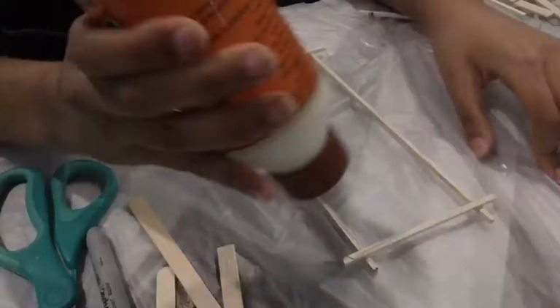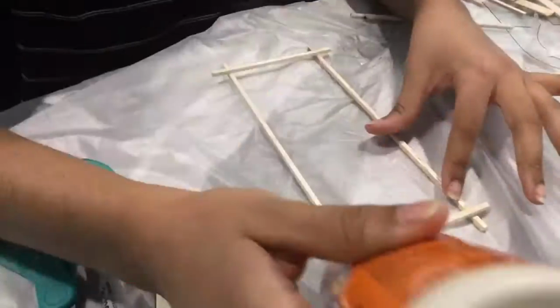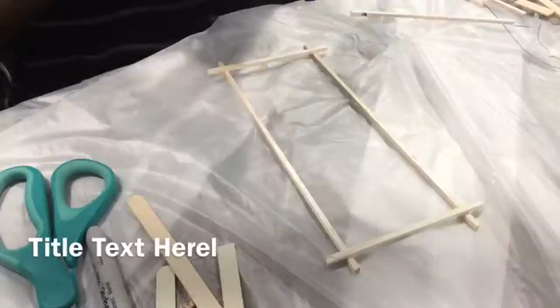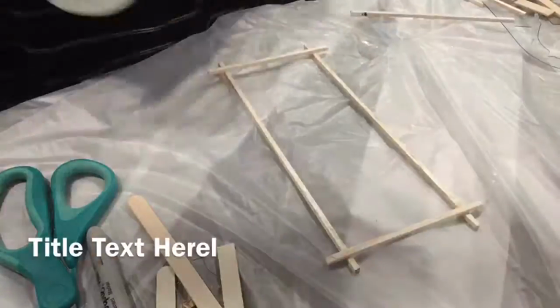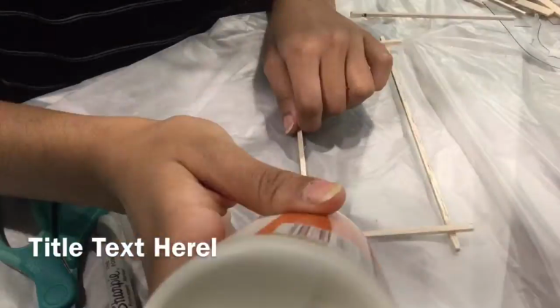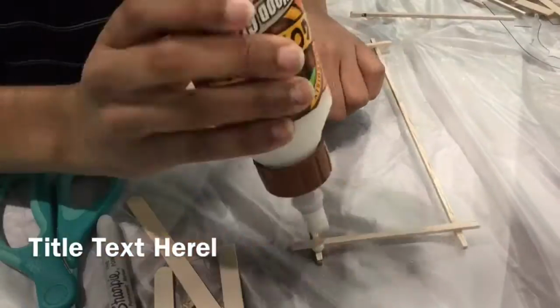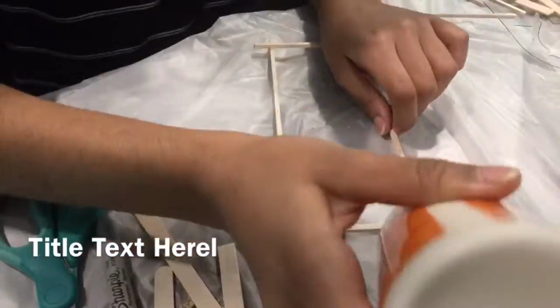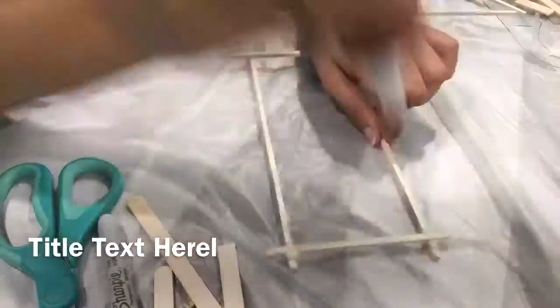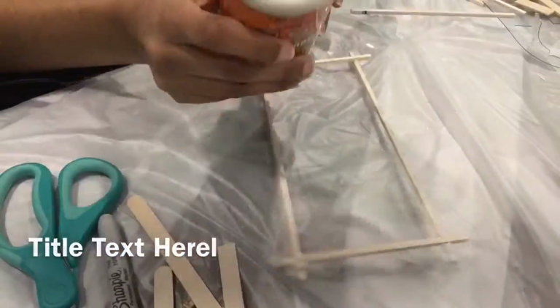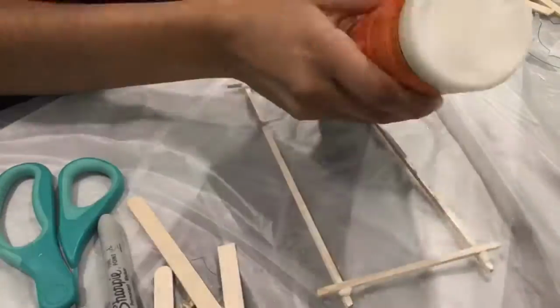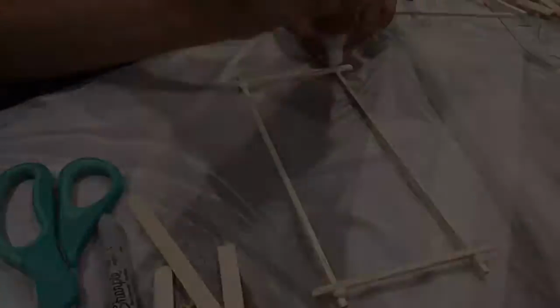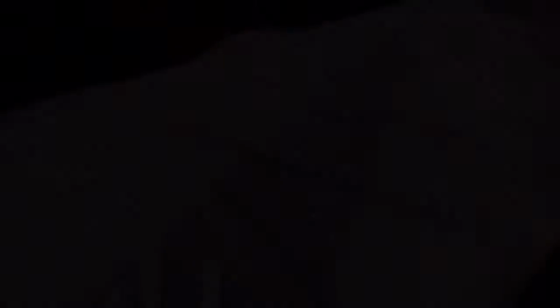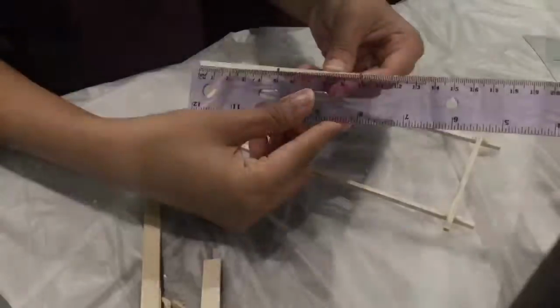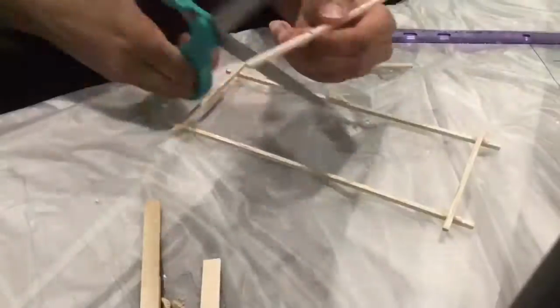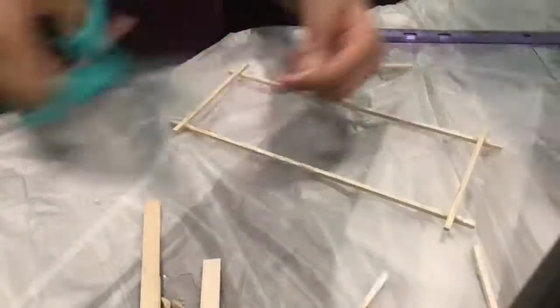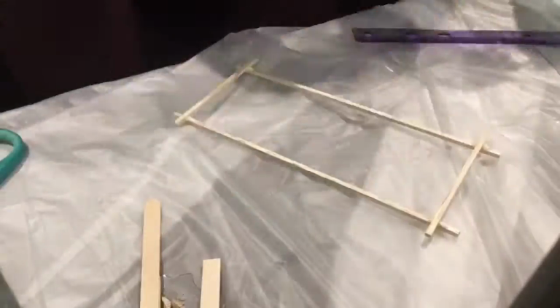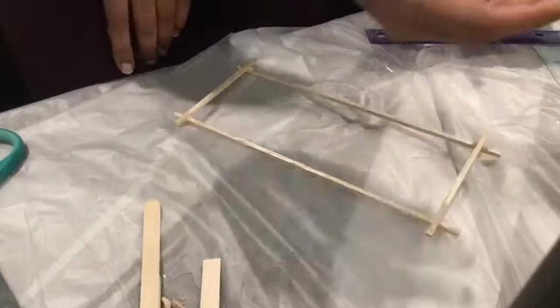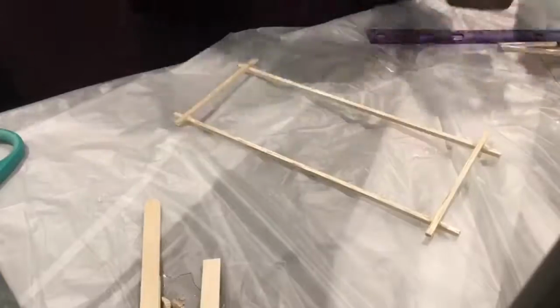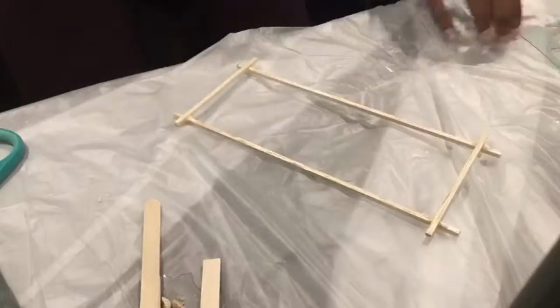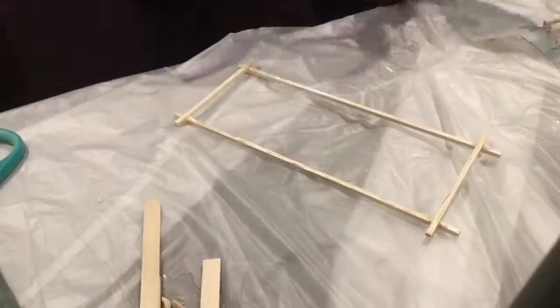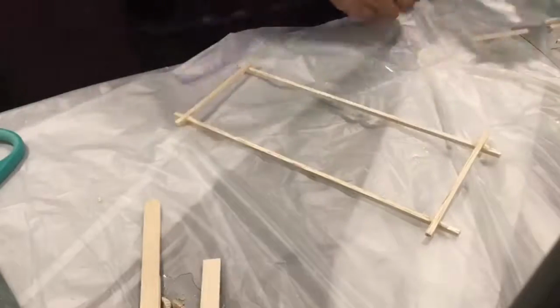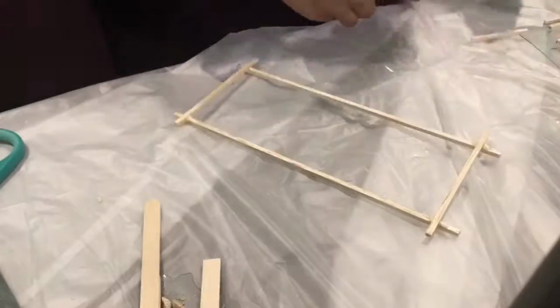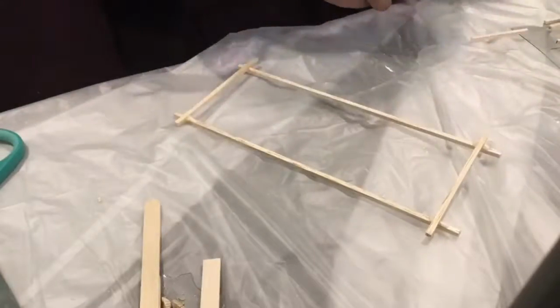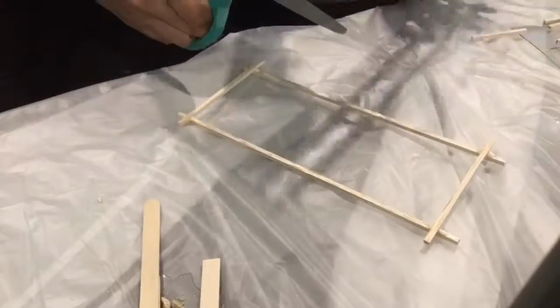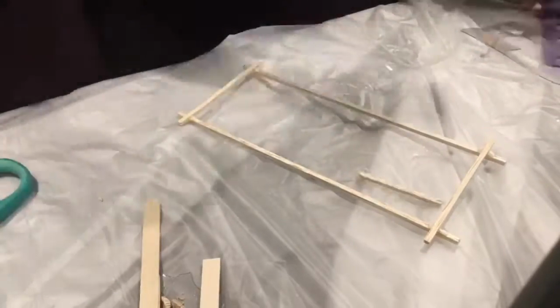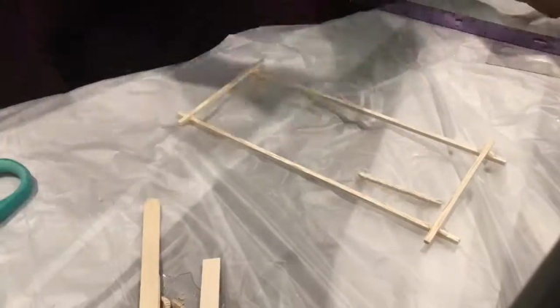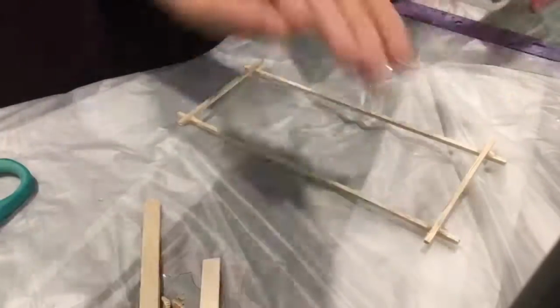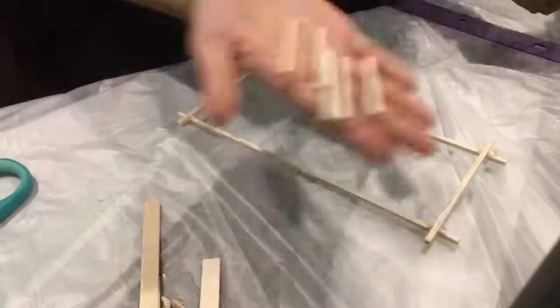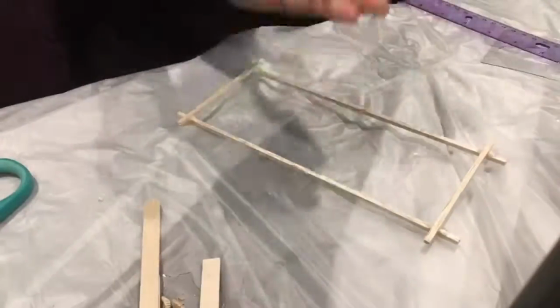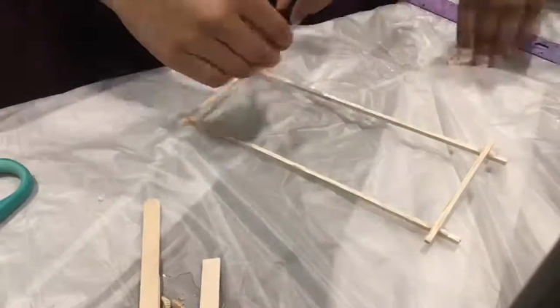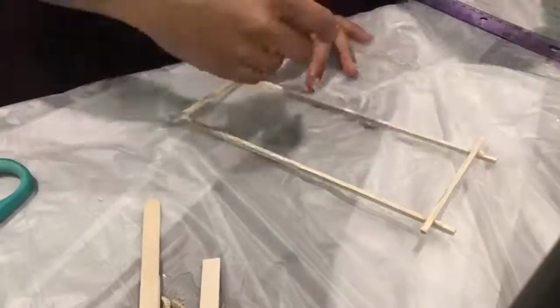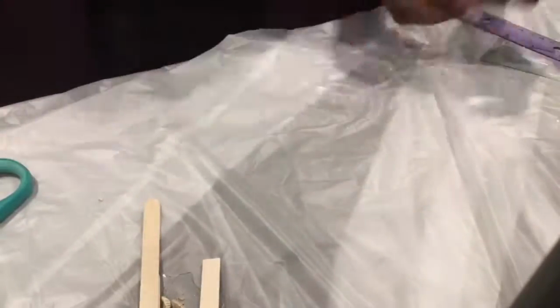First, we make a rectangle out of the balsa wood. The longer side is 22 cm long and the shorter side is 7 cm long.